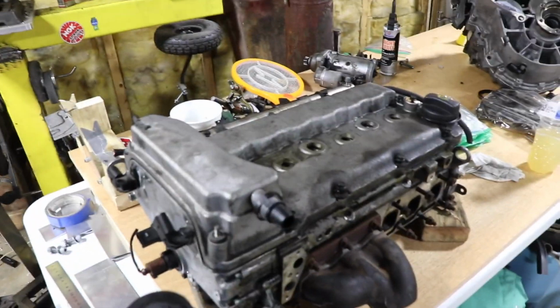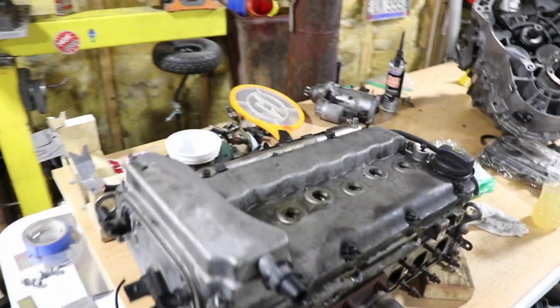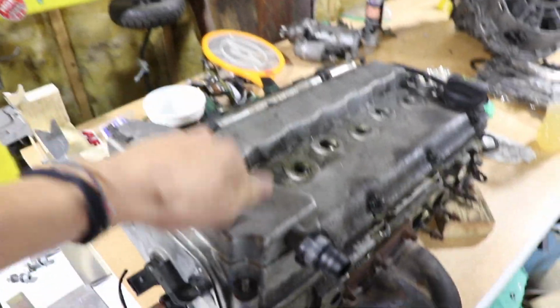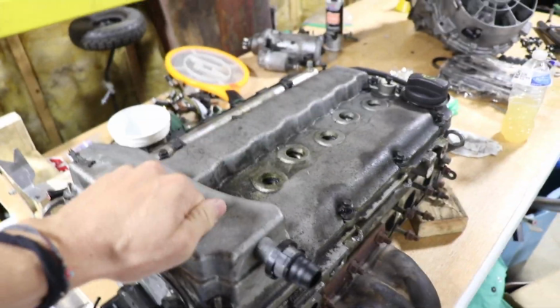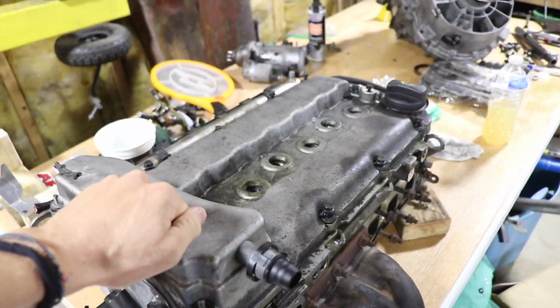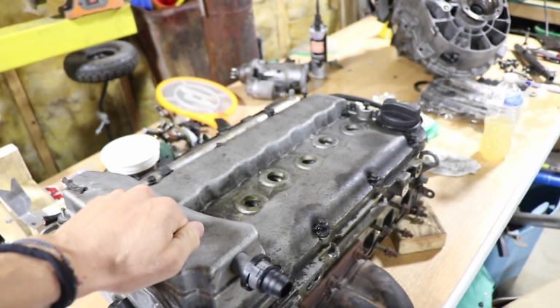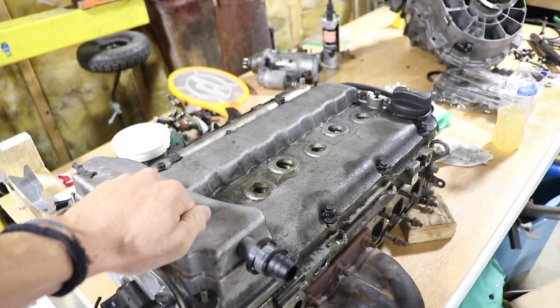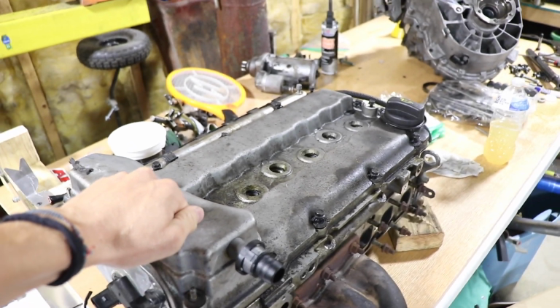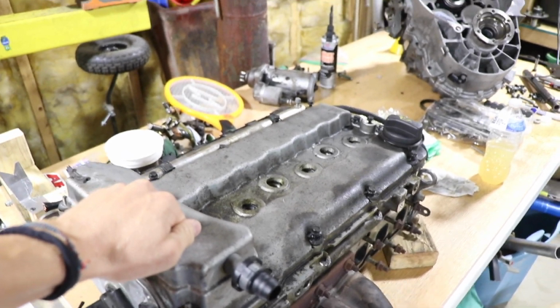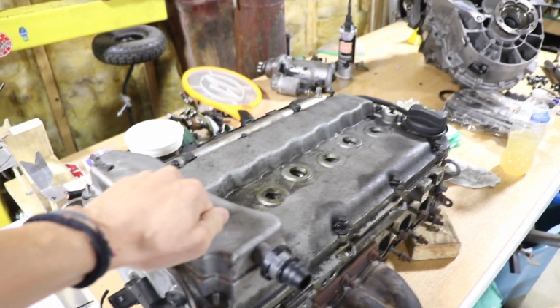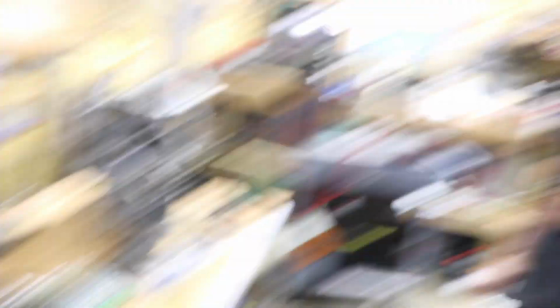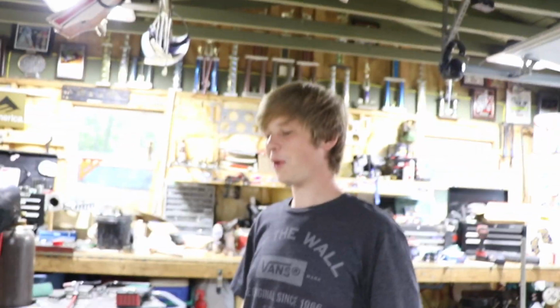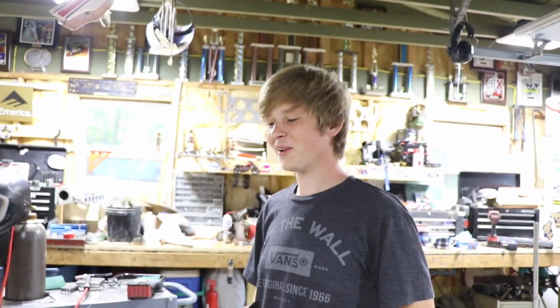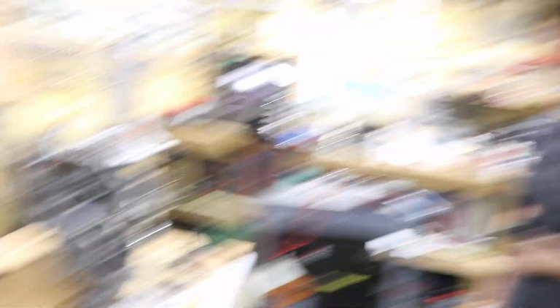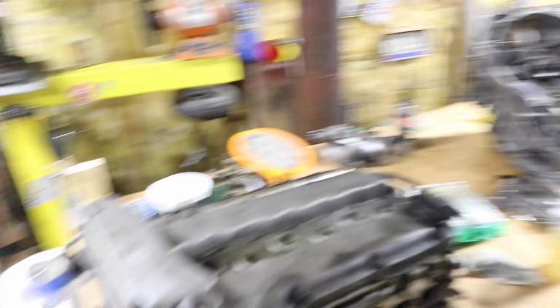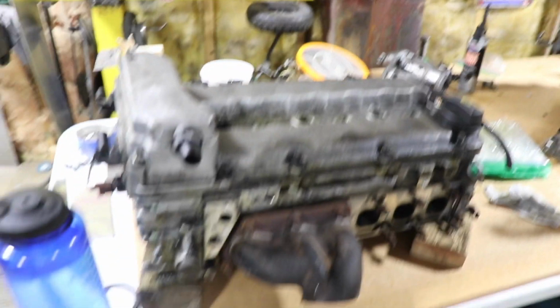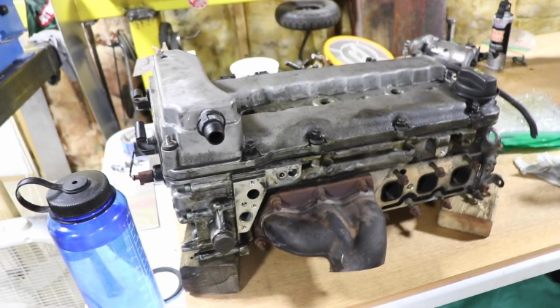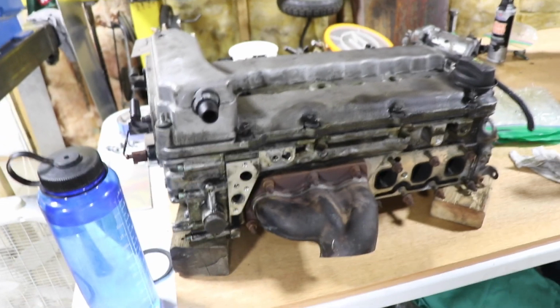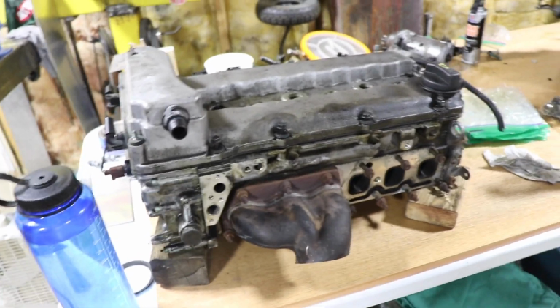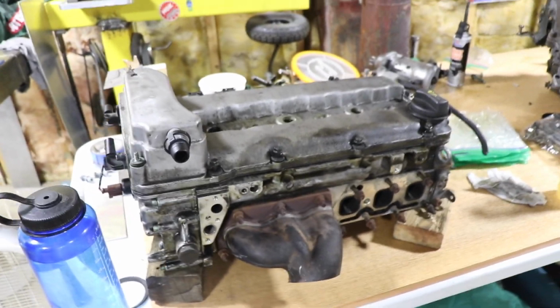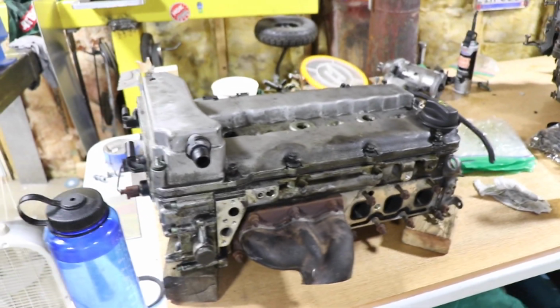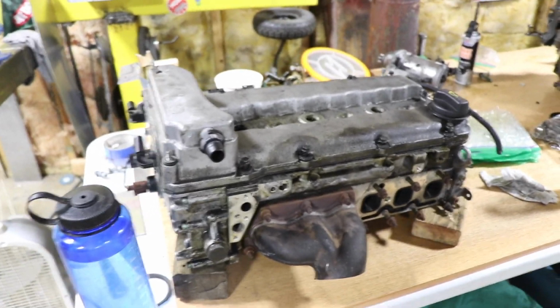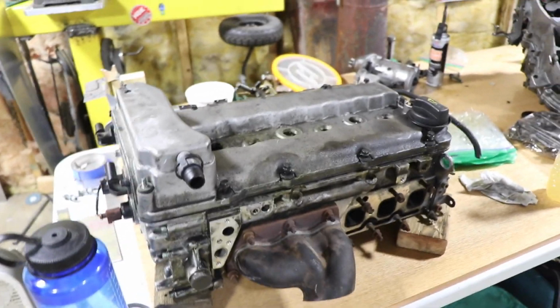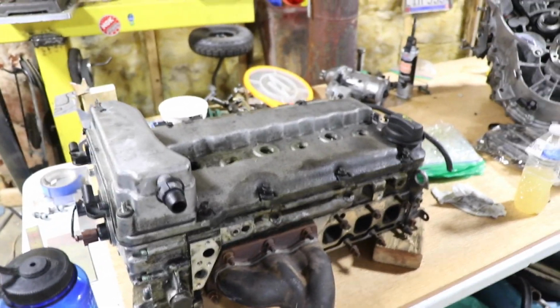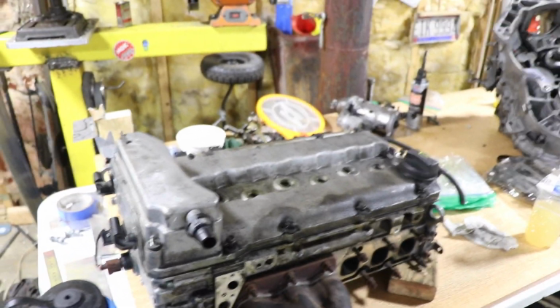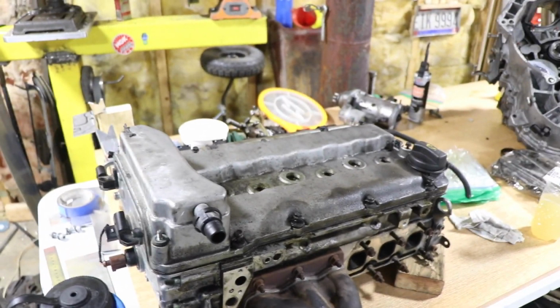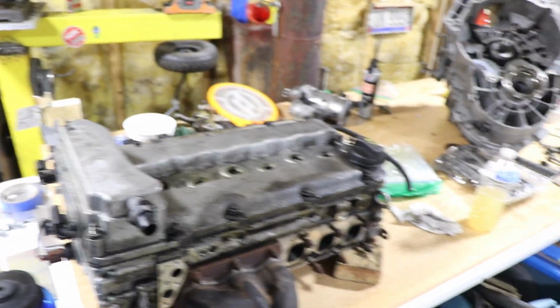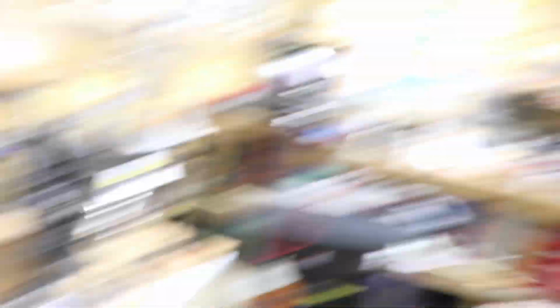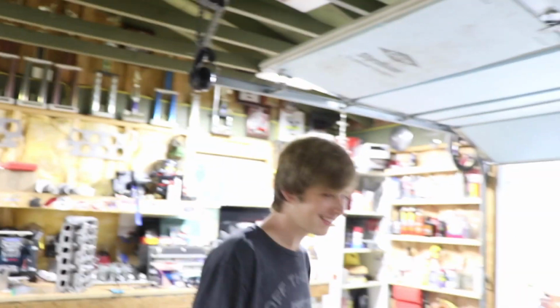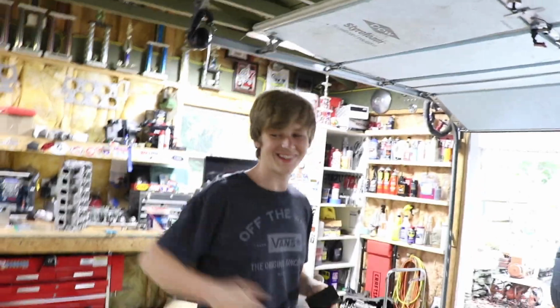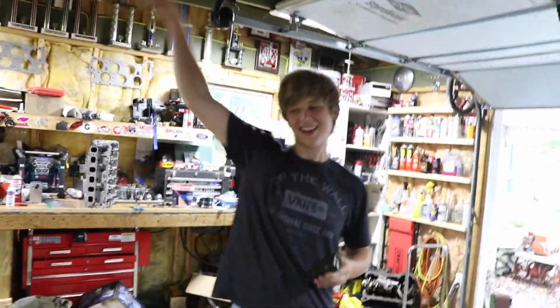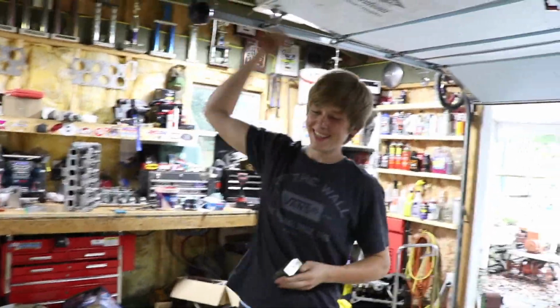My brother yesterday went to the junkyard and there was a 2004 Porsche Cayenne there. Those have the 3.2 liter VR6 engines in them, so he is over here getting ideas.